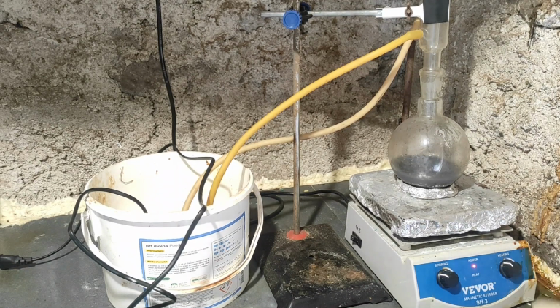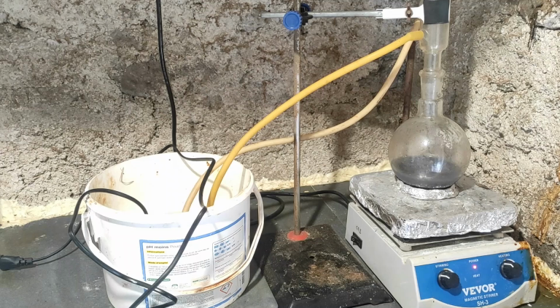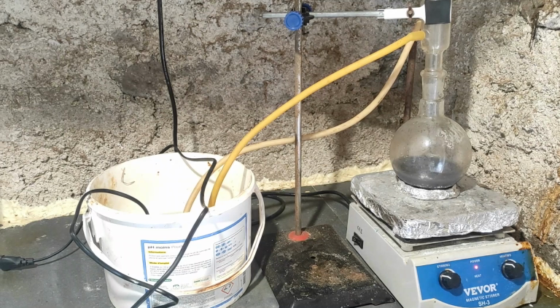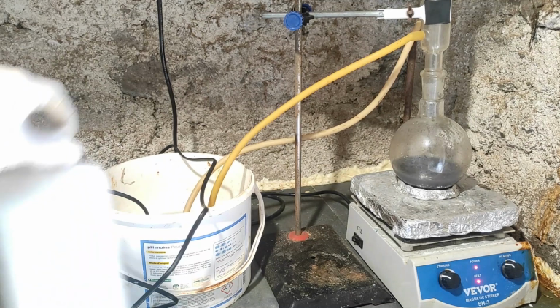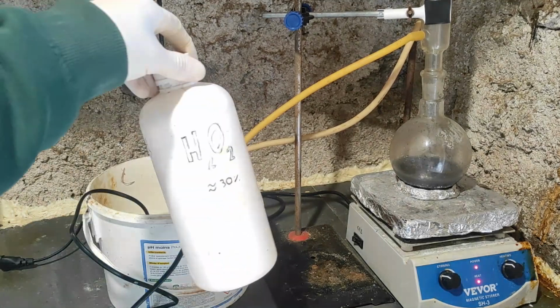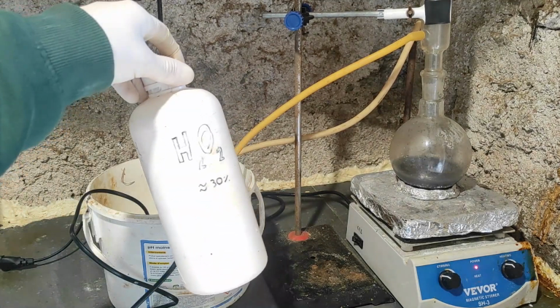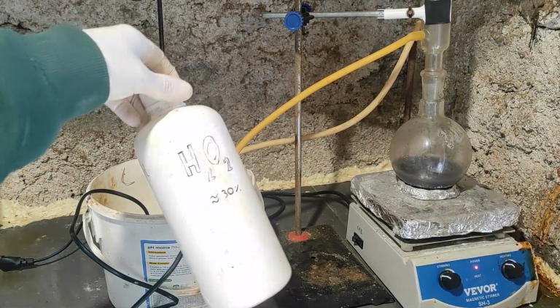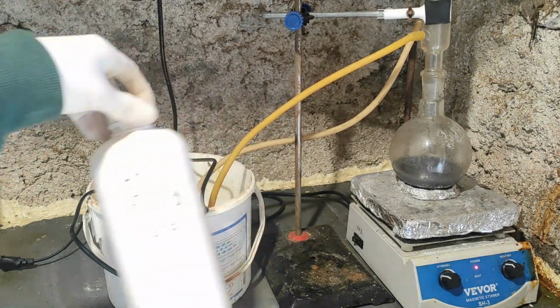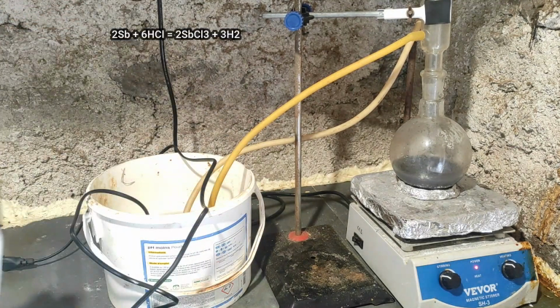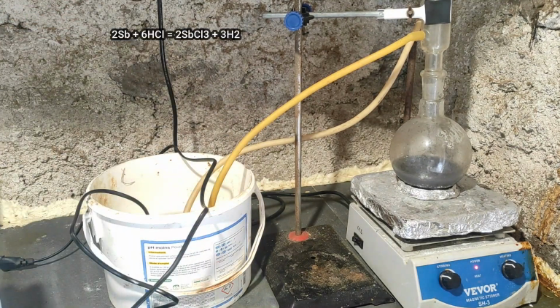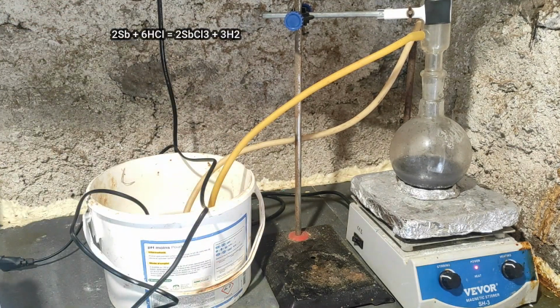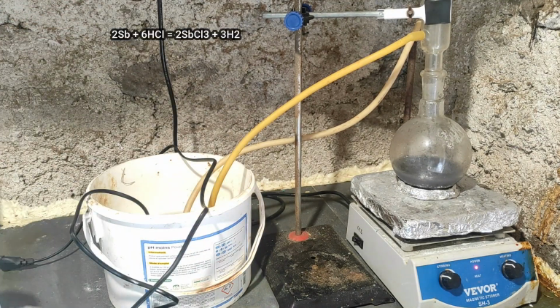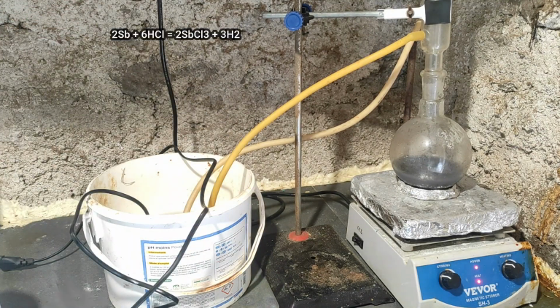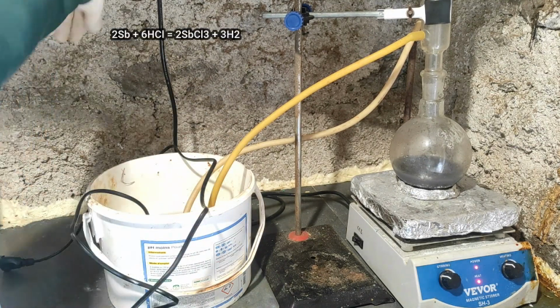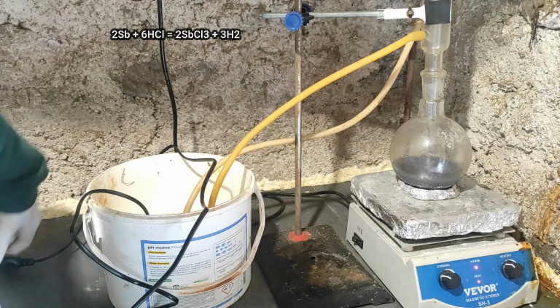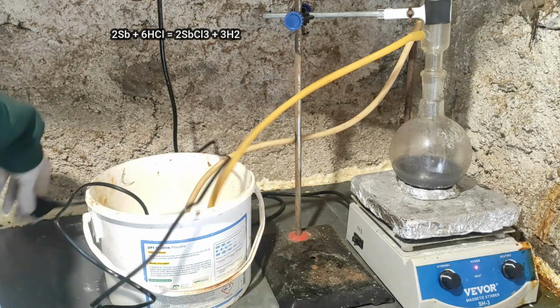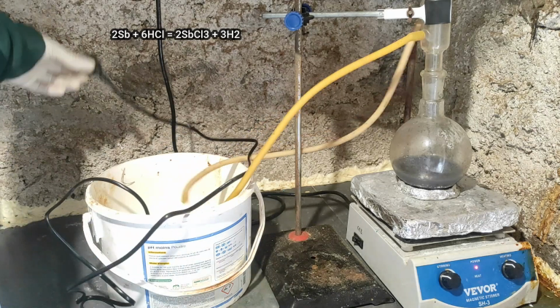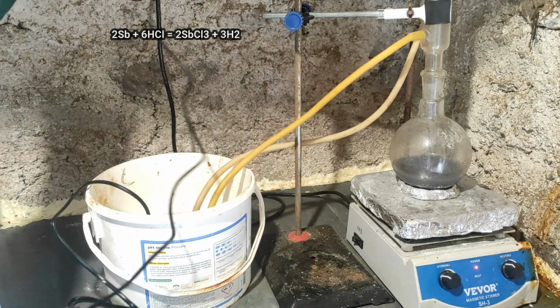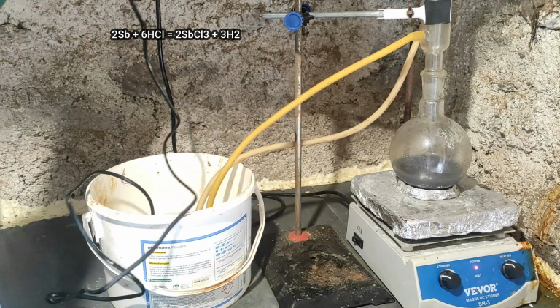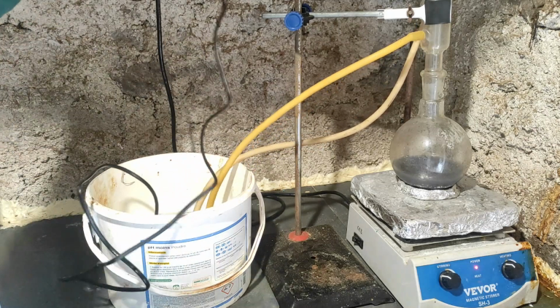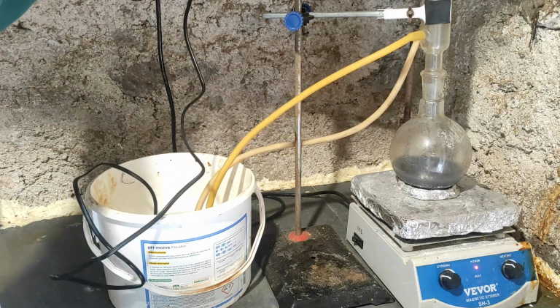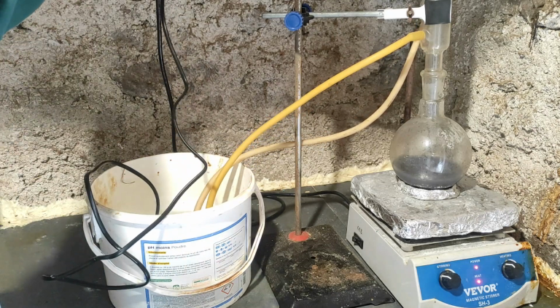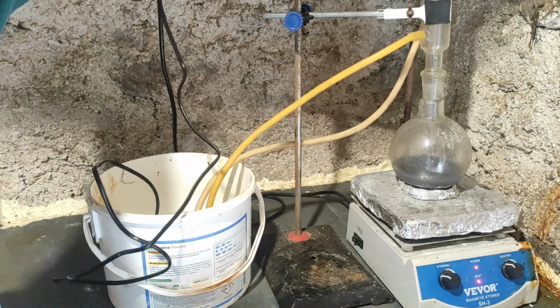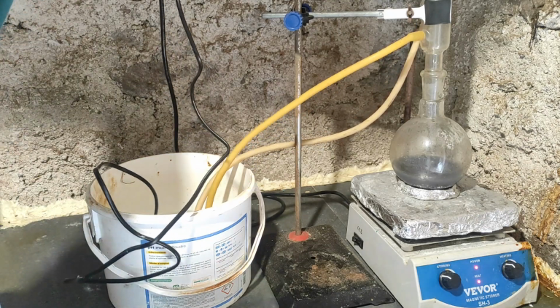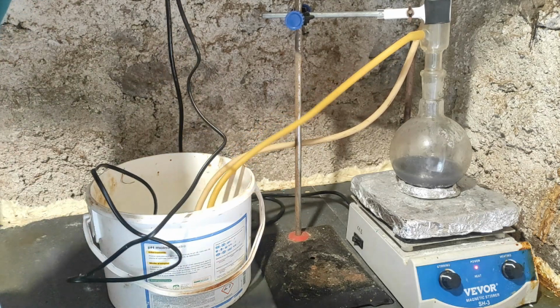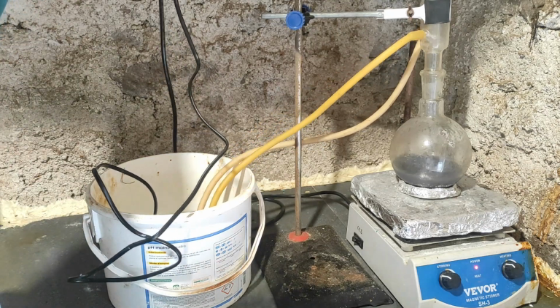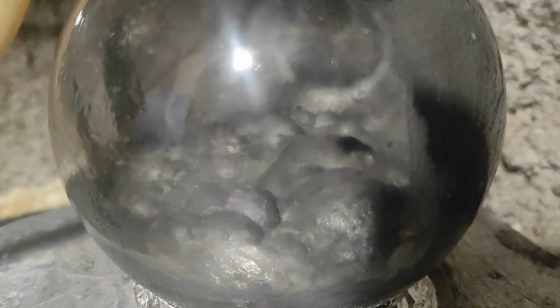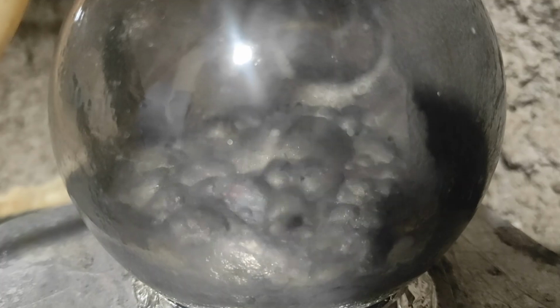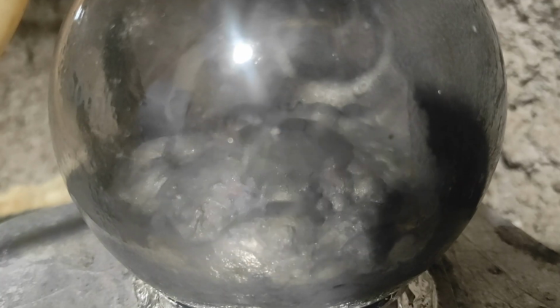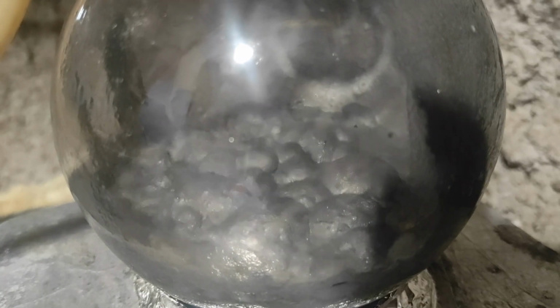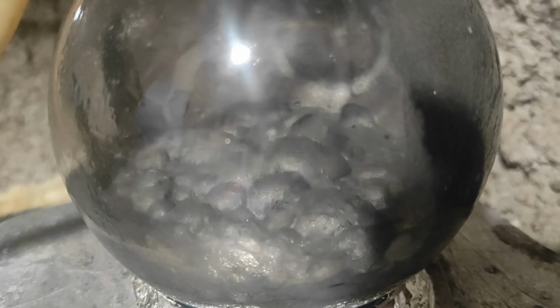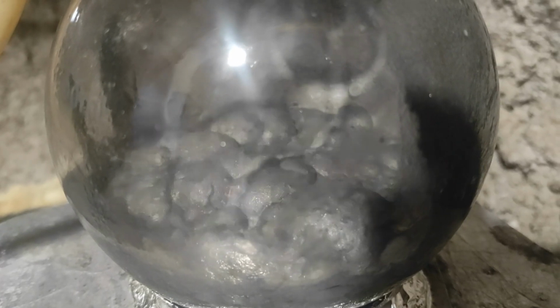The reaction of antimony in hydrochloric acid is pretty slow at room temperature, so to avoid it taking days, the solution gets heated until boiling and should only take a few hours. The vapors get condensed by the cold water and so stay in the solution.